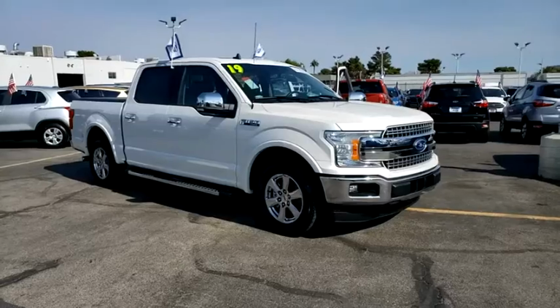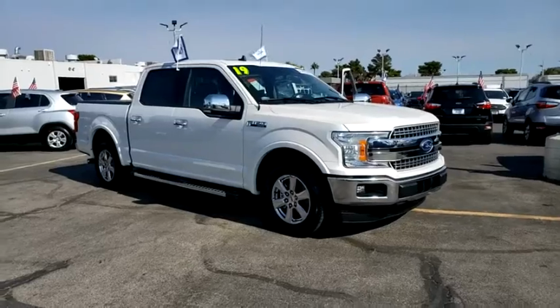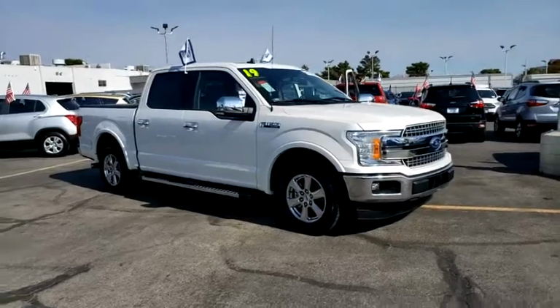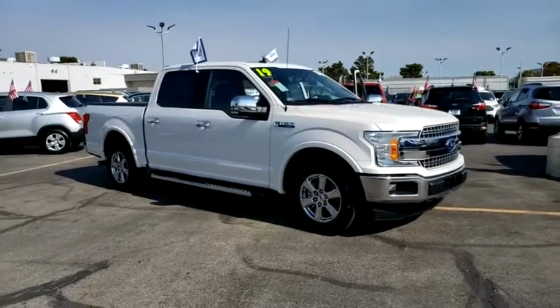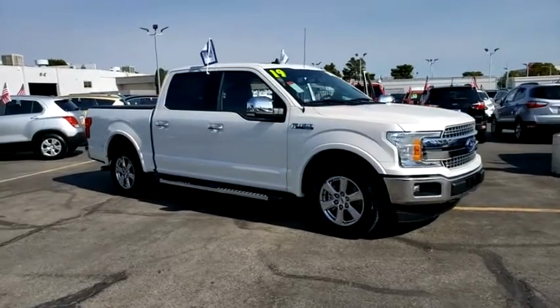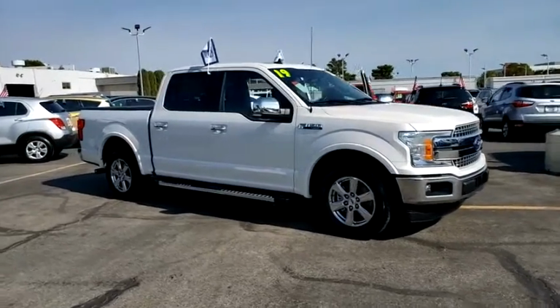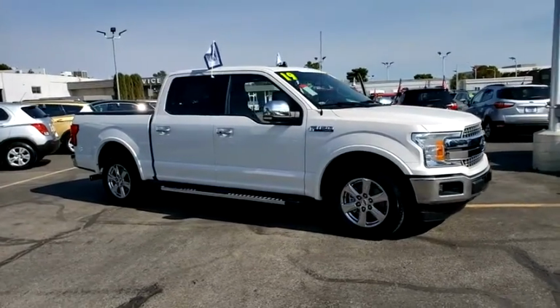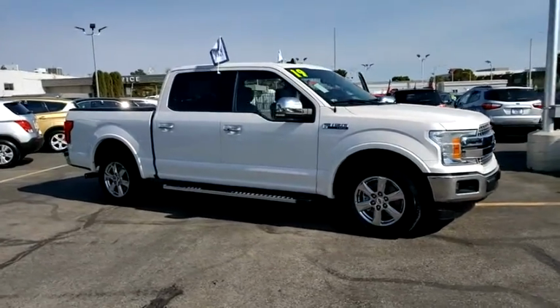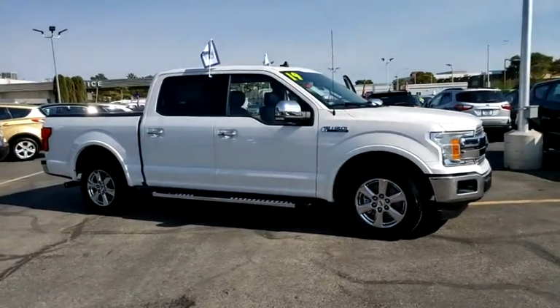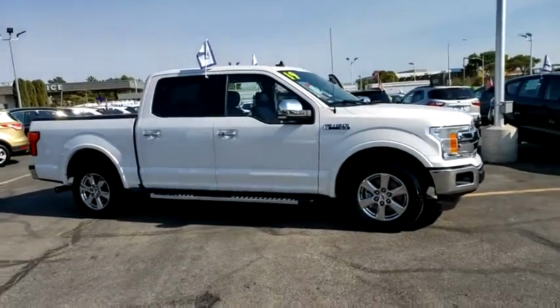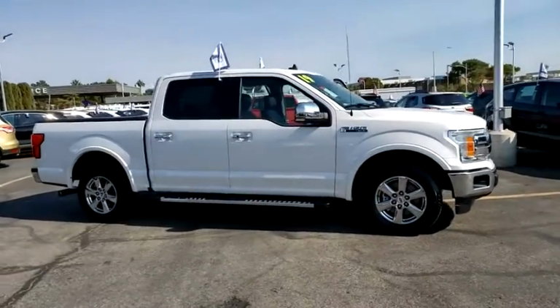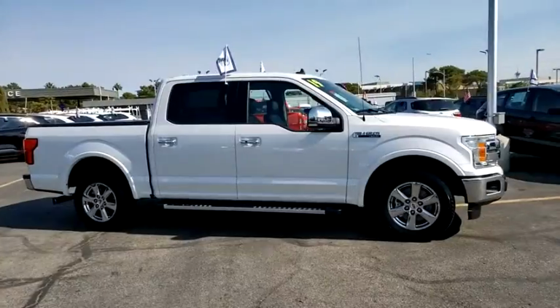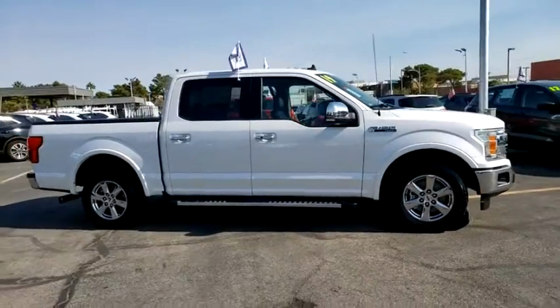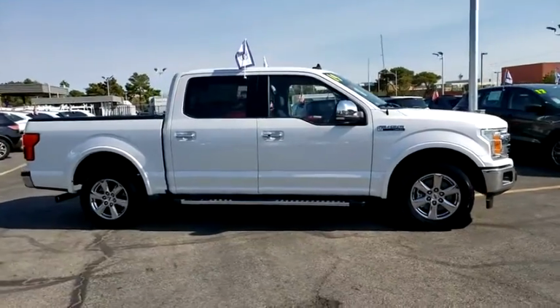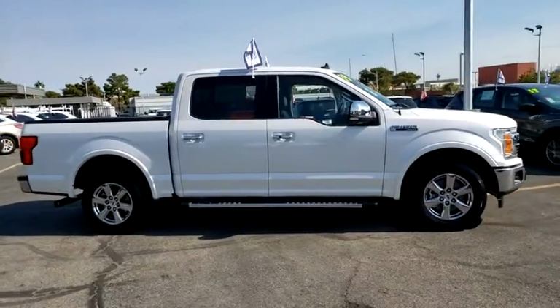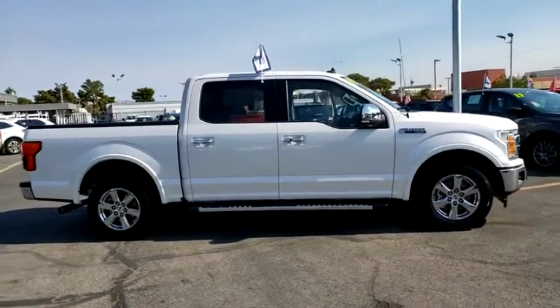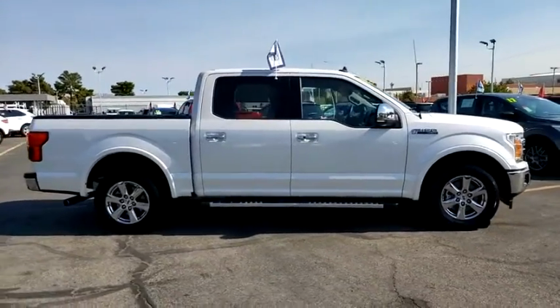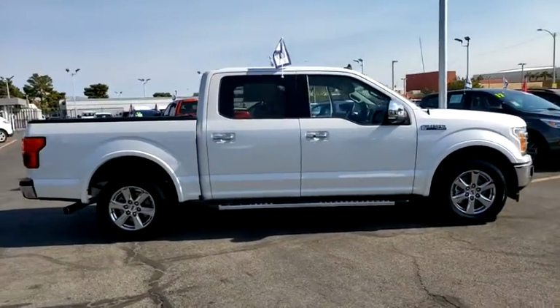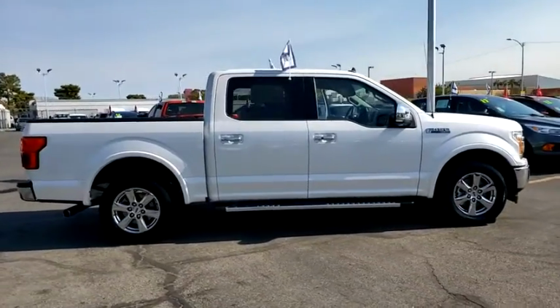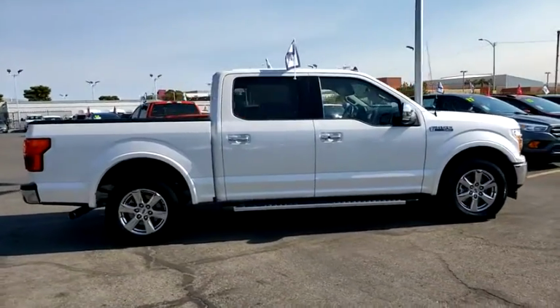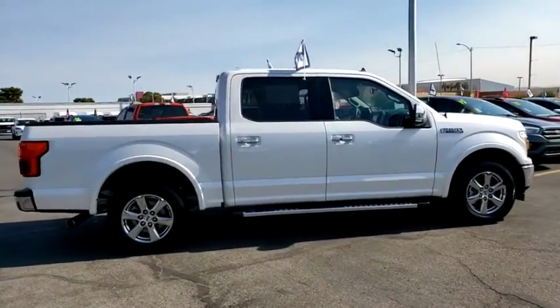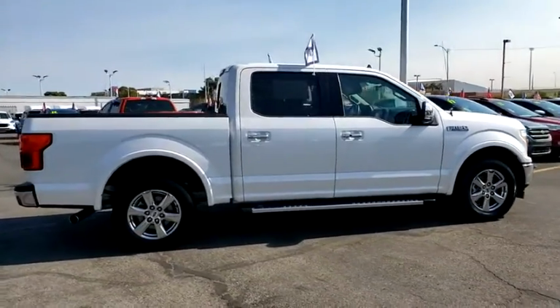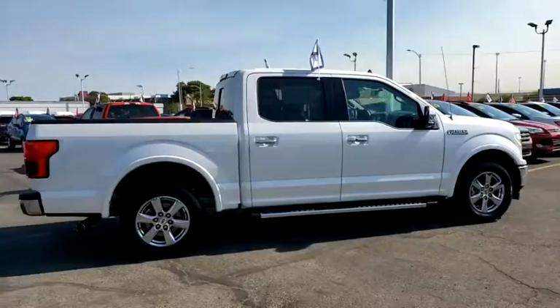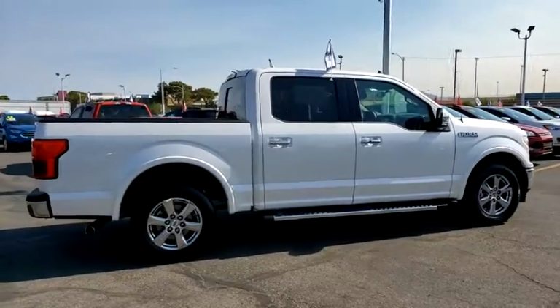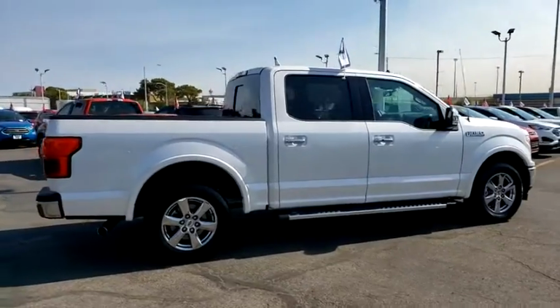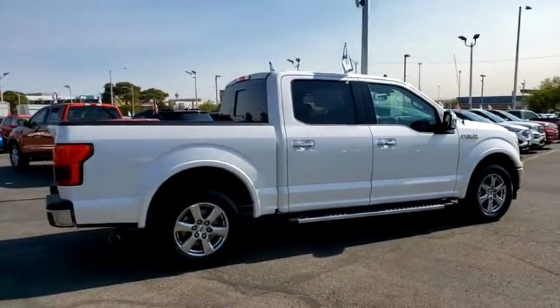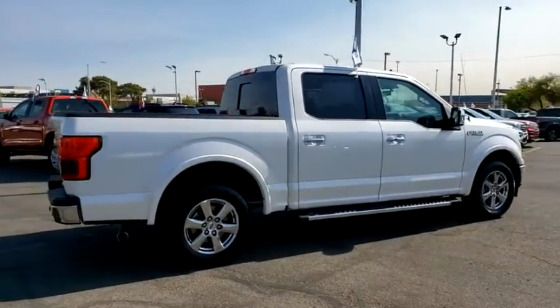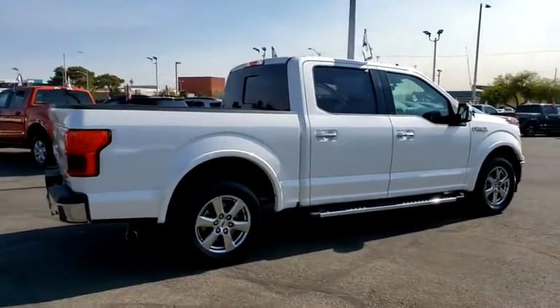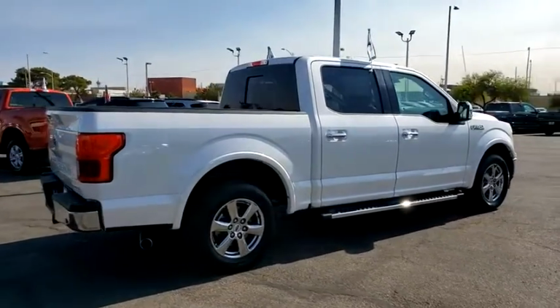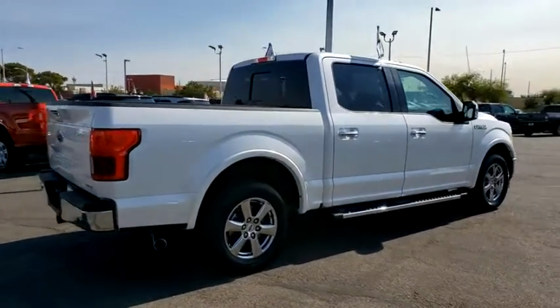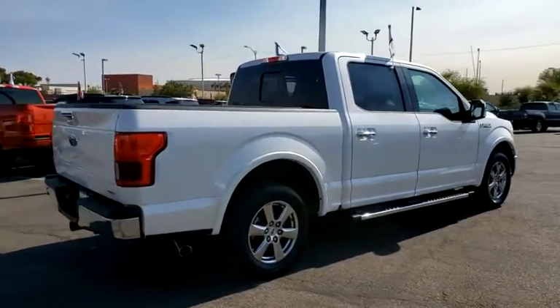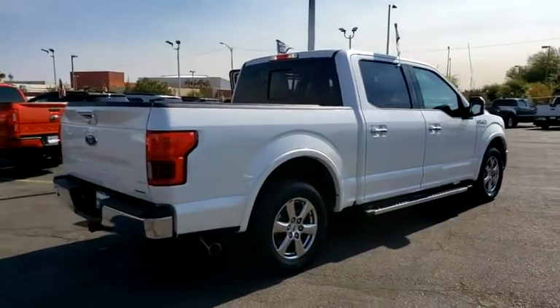Stop by and take a look at the 2019 Ford F-150. A Ford F-150 knows how to handle any situation. It's built to follow orders. No whining. This vehicle has less than 15,000 miles.